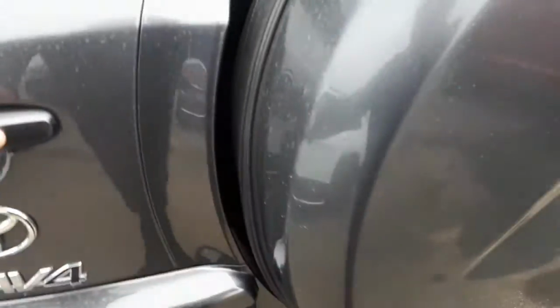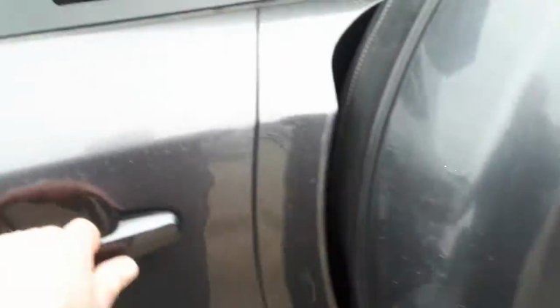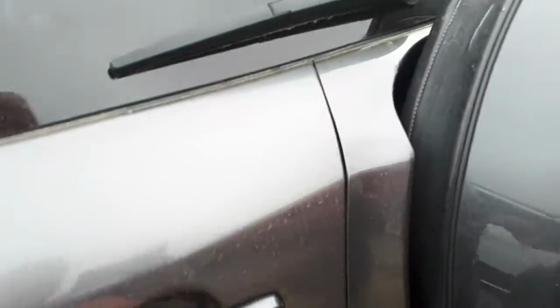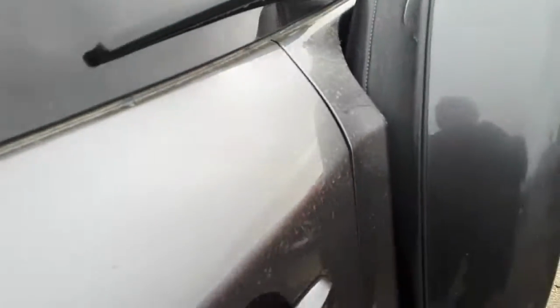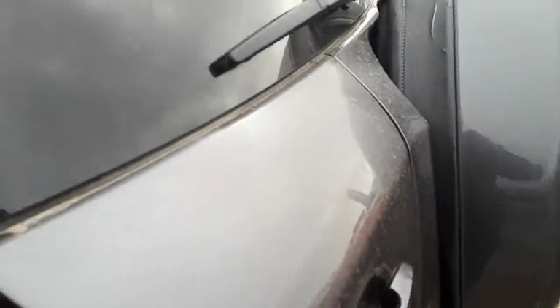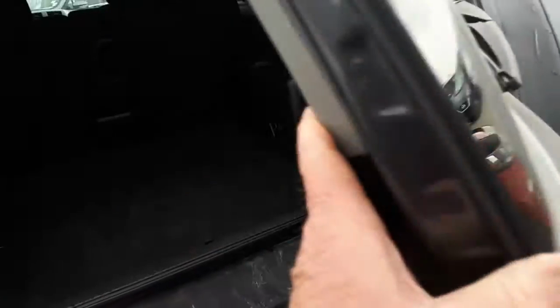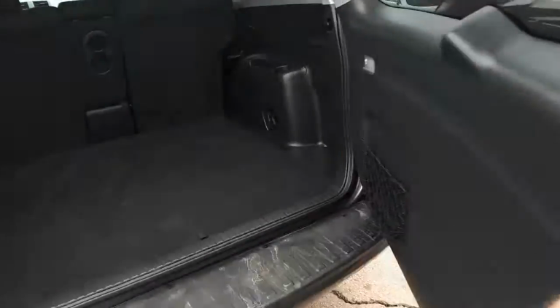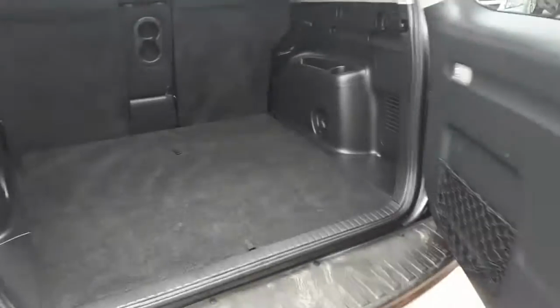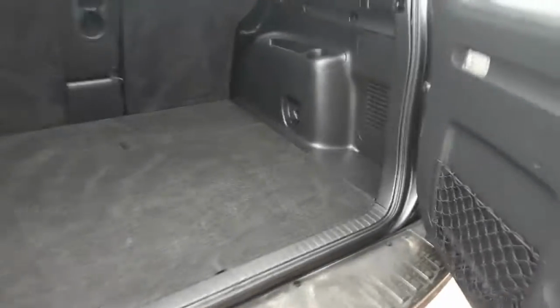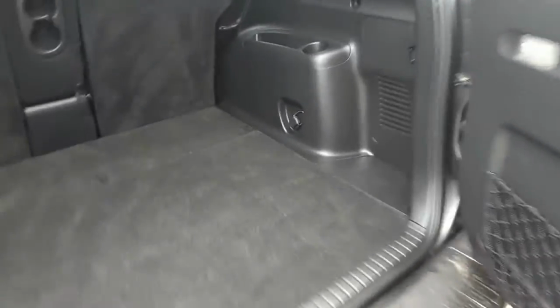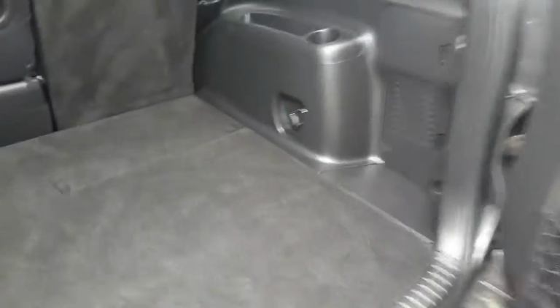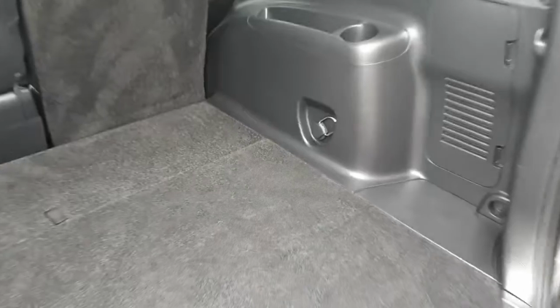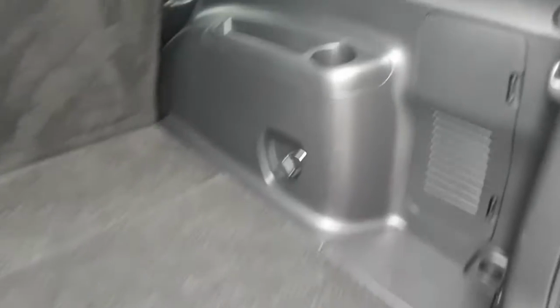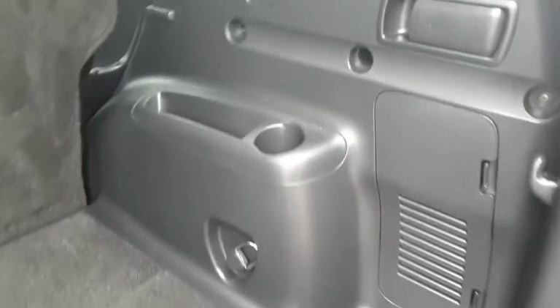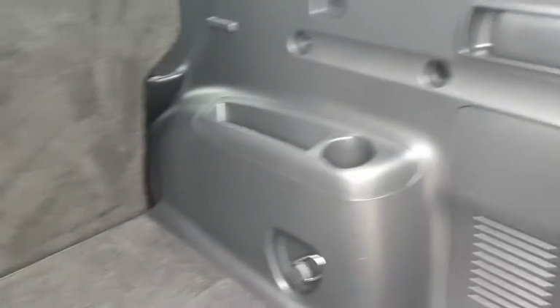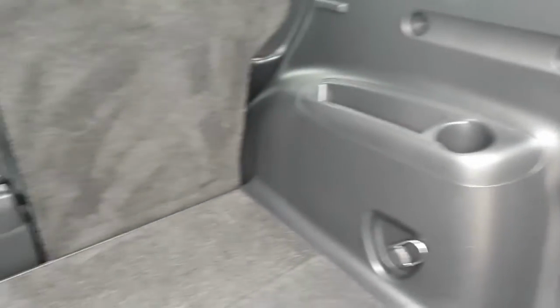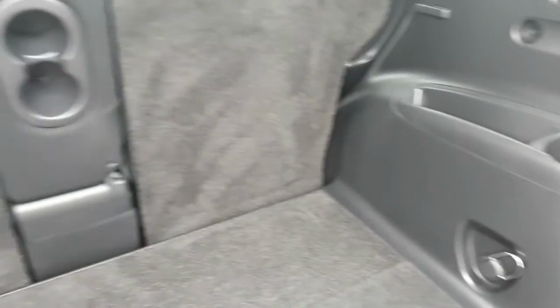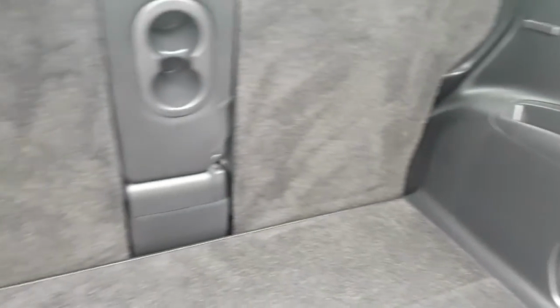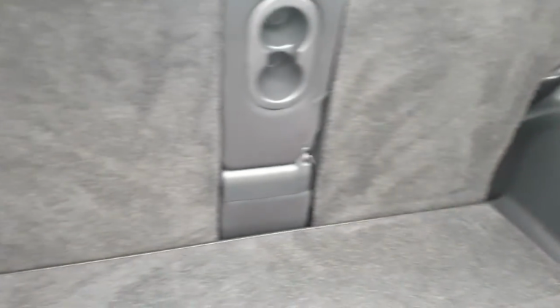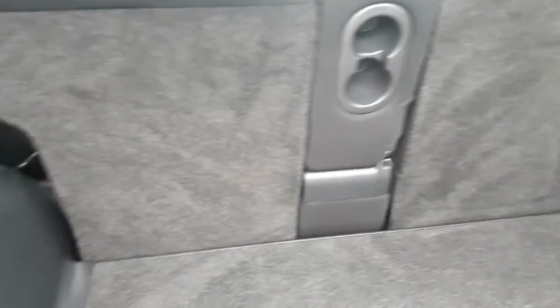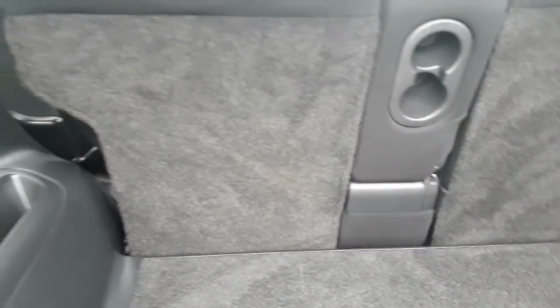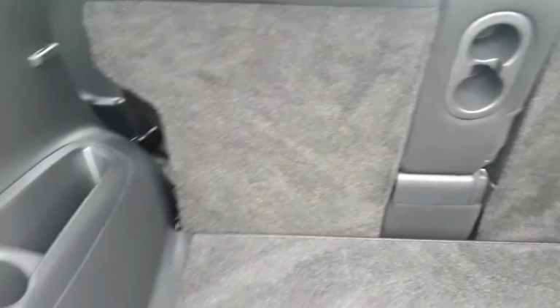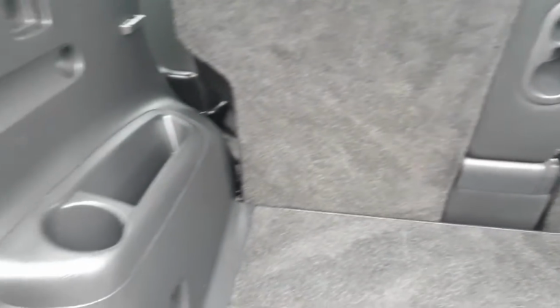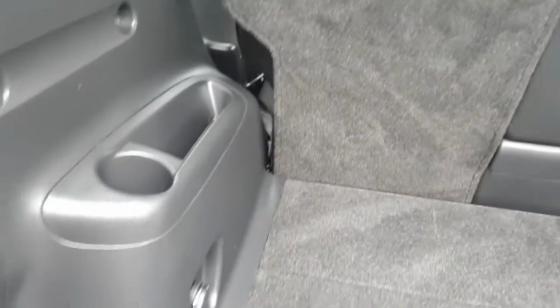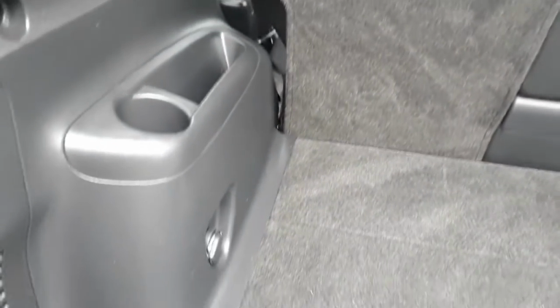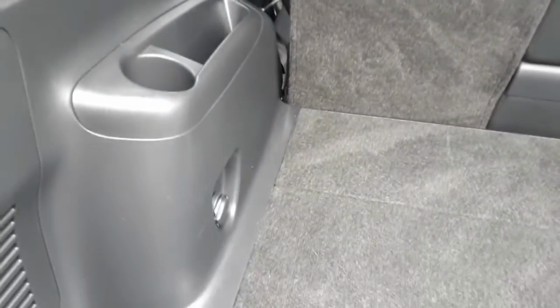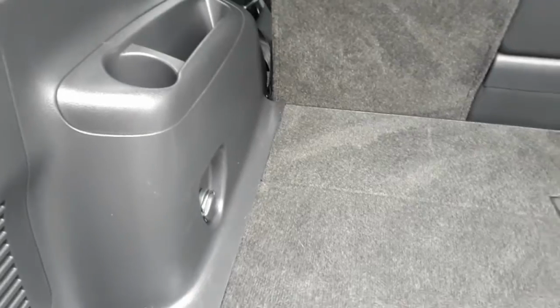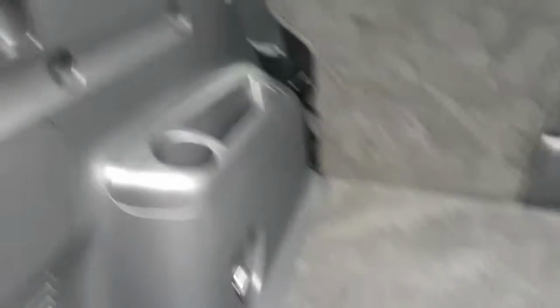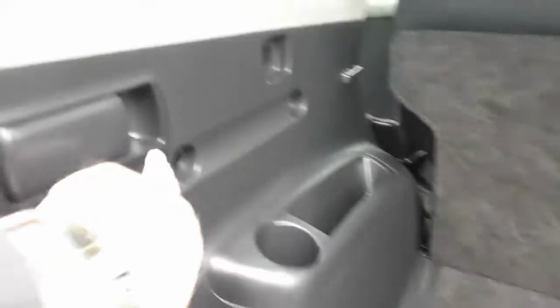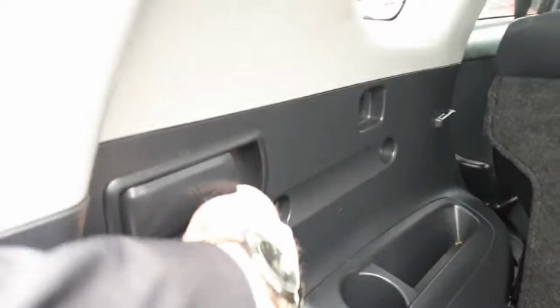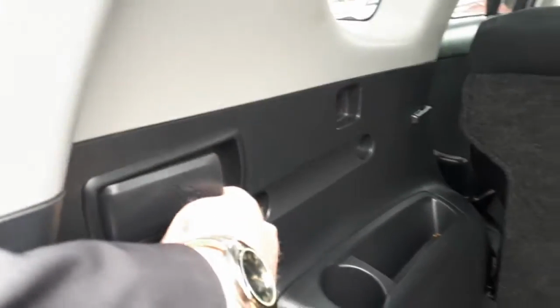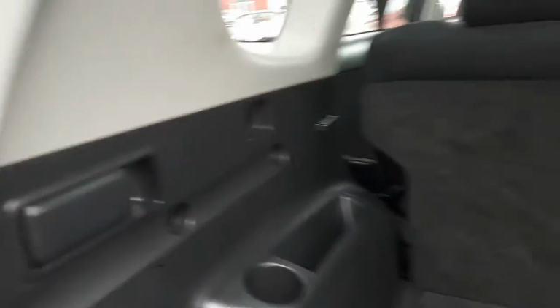We're in the back here. Just open it up for you — it's all in very, very nice condition. Seats fold down flat, just pull the handles on the sides.